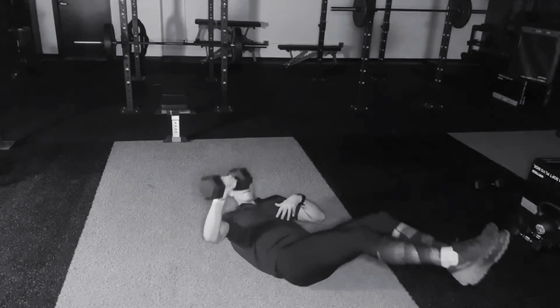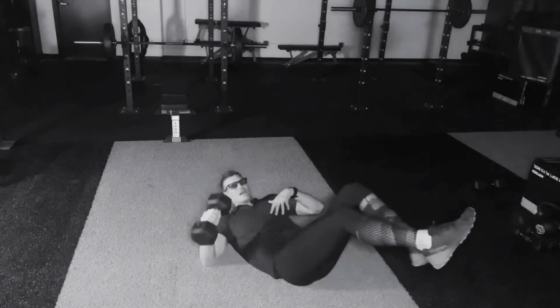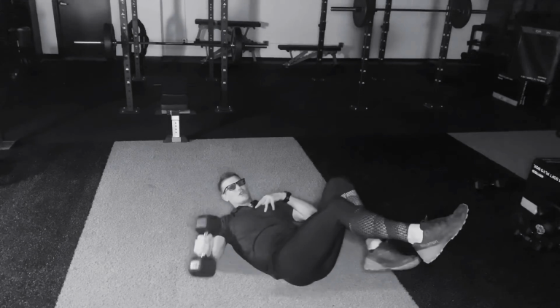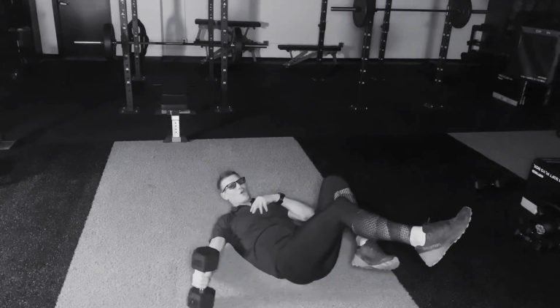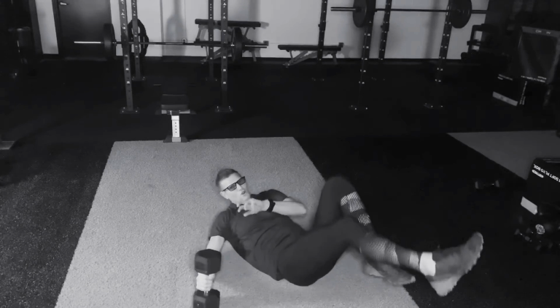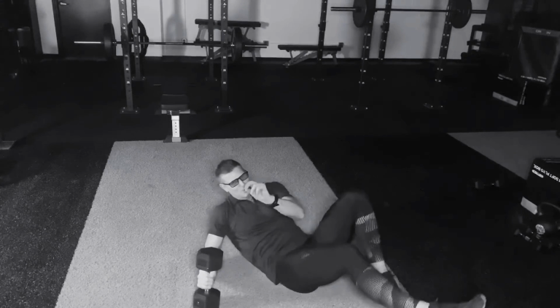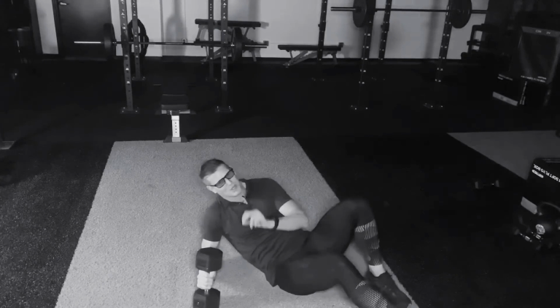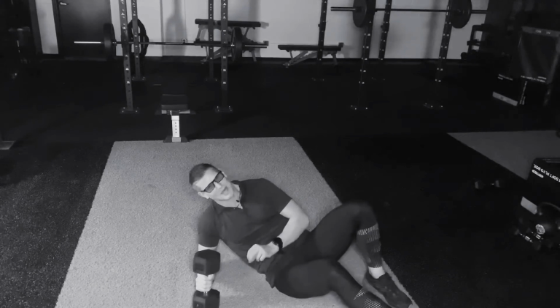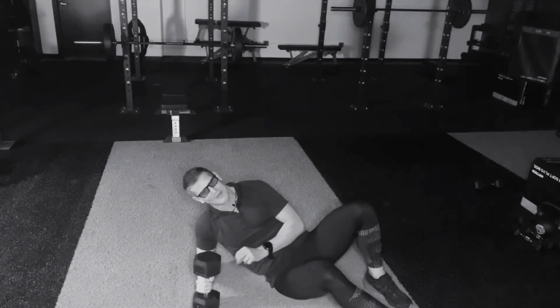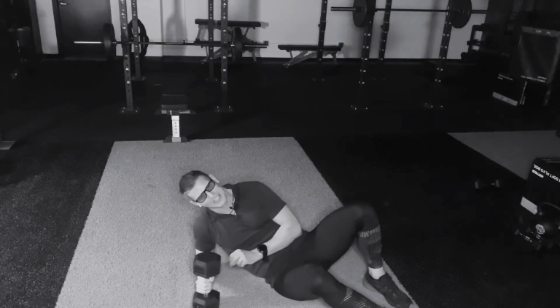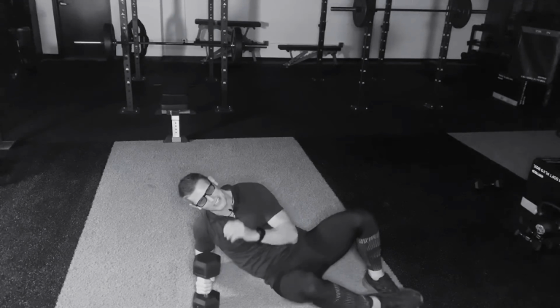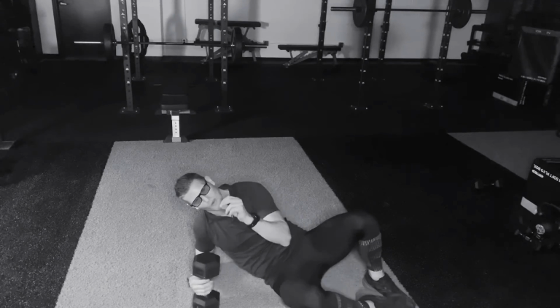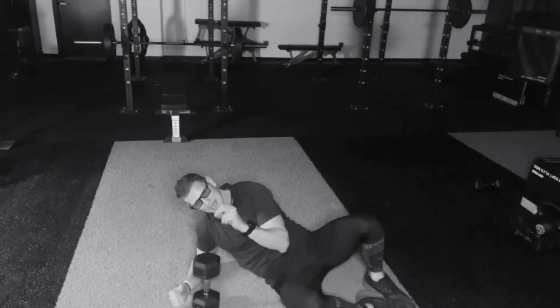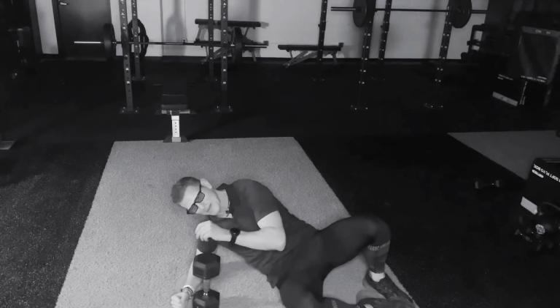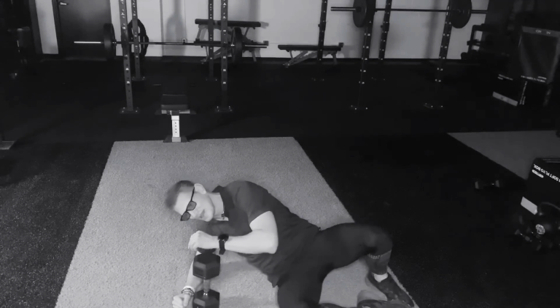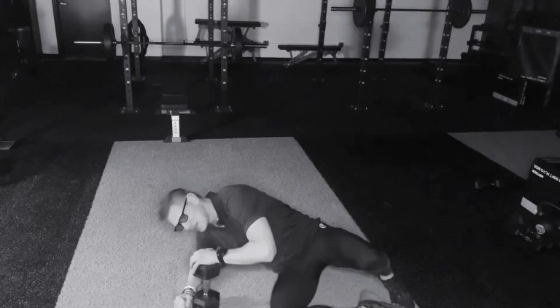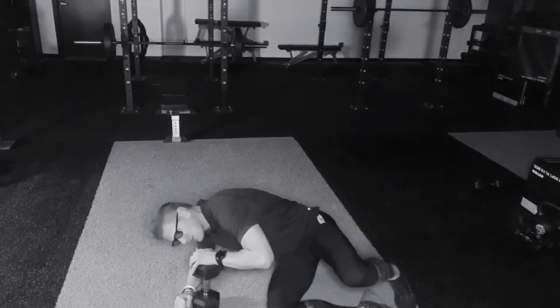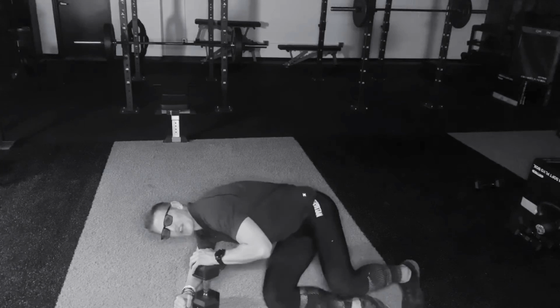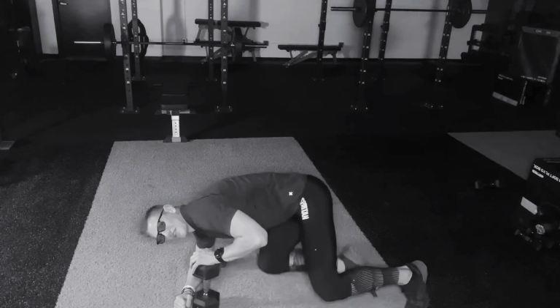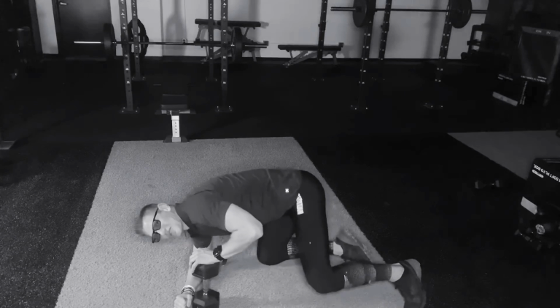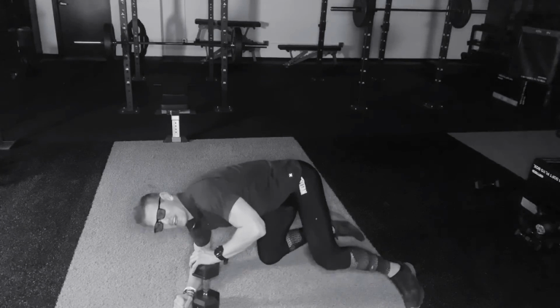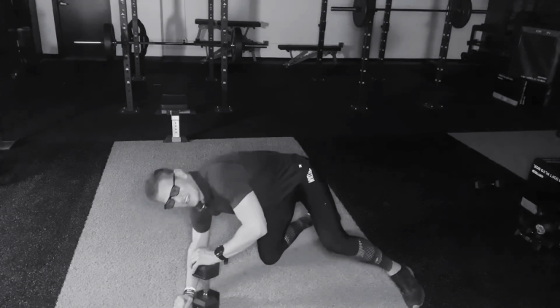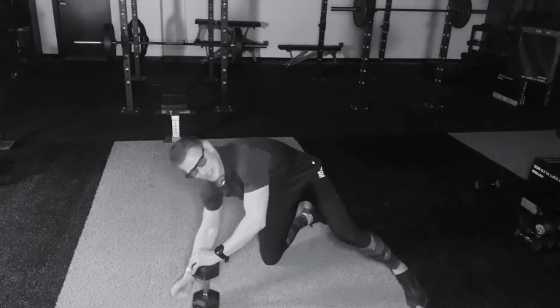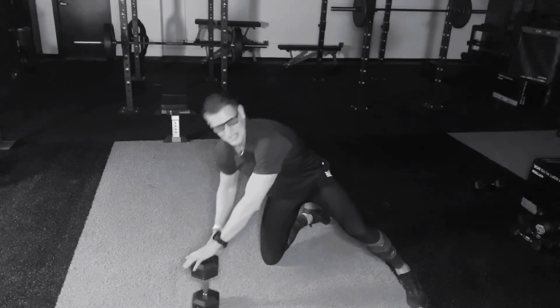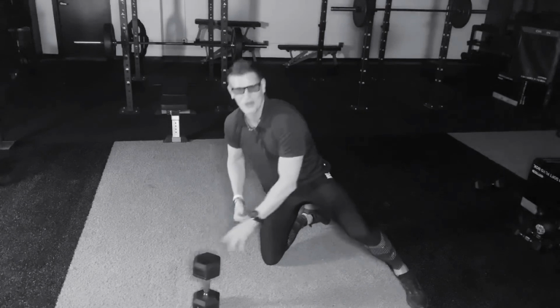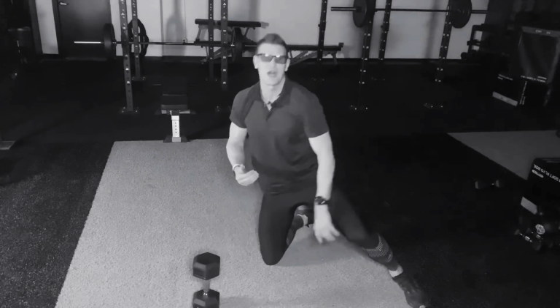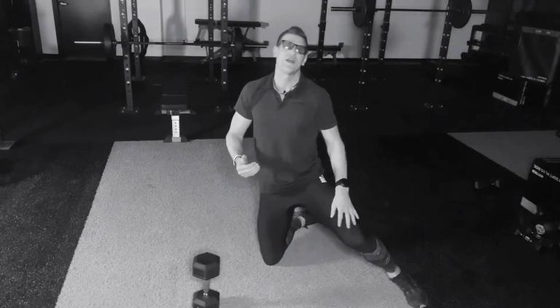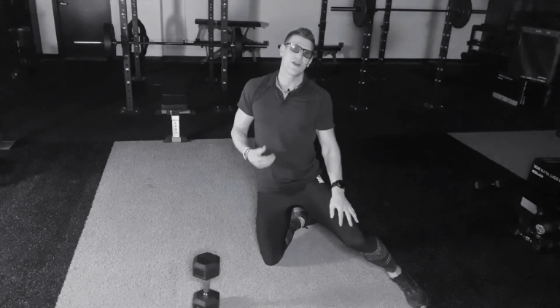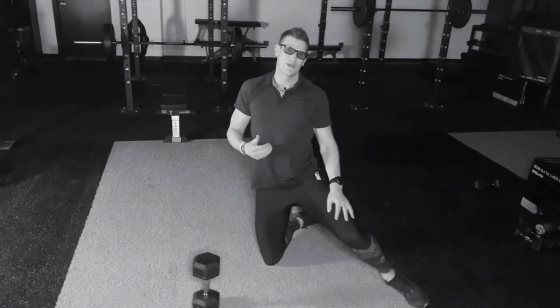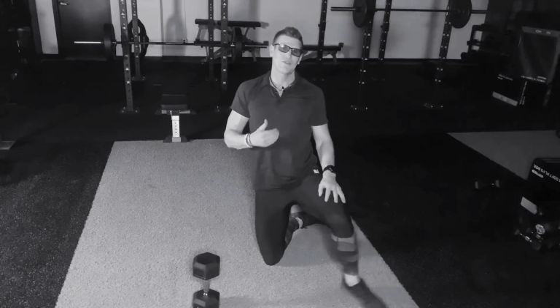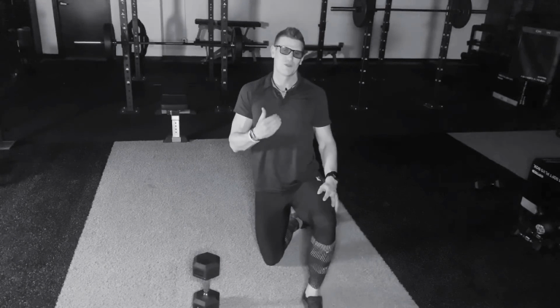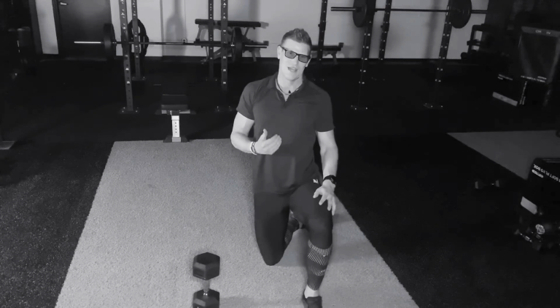Up and down you go for the prescribed amount of repetitions or time. You're going to feel this one. This is your single arm dumbbell hollowed out floor press.